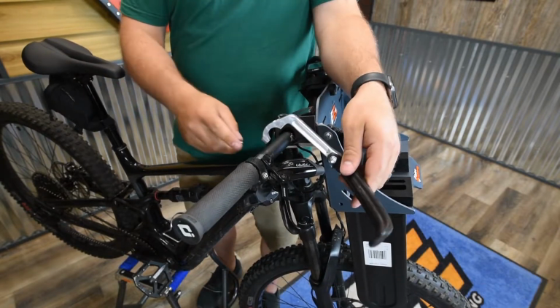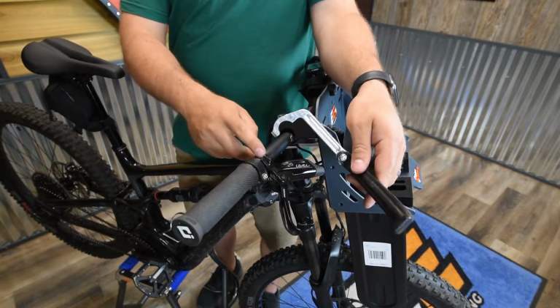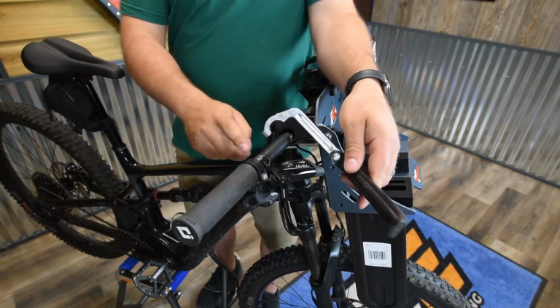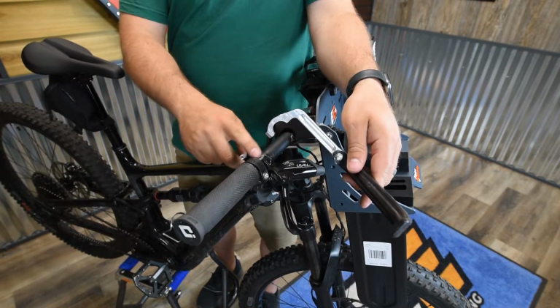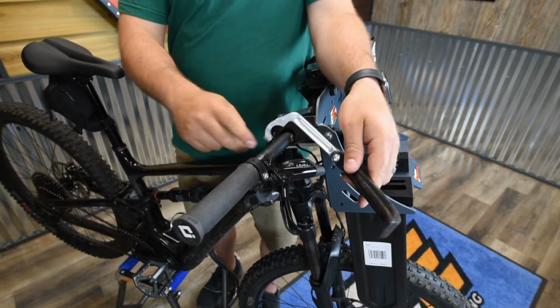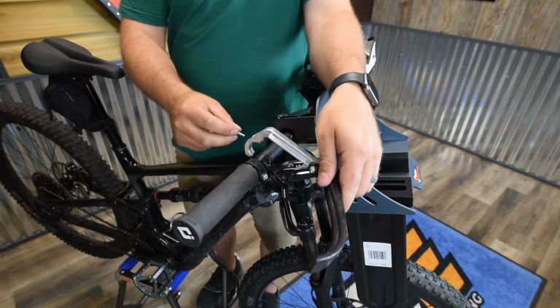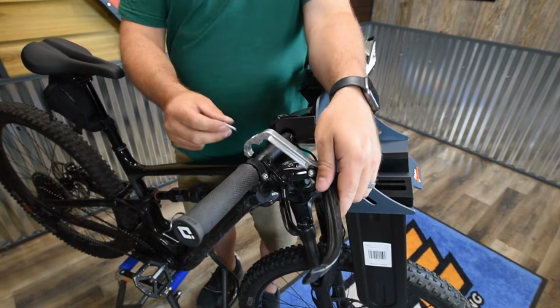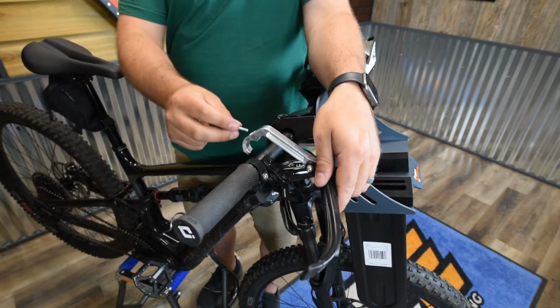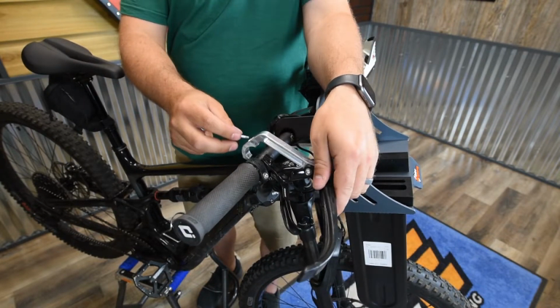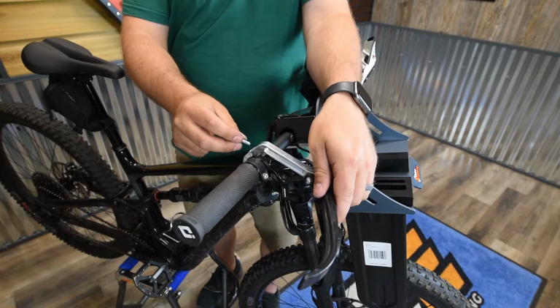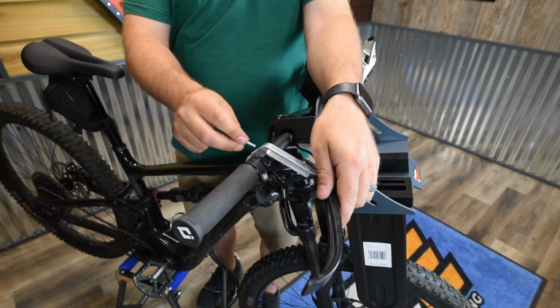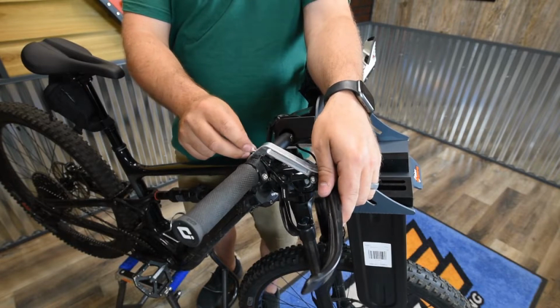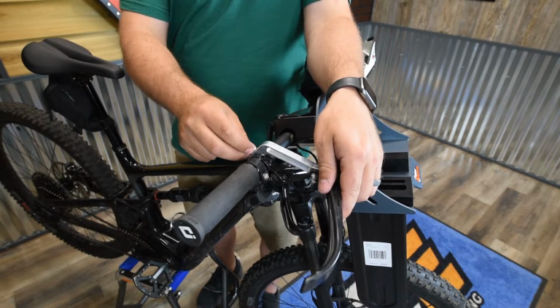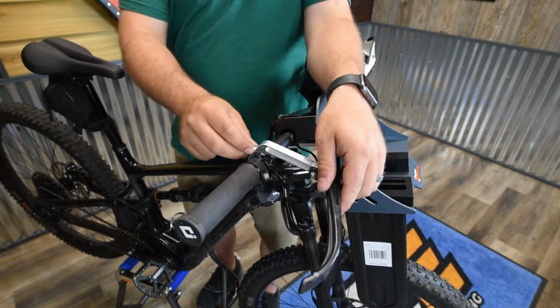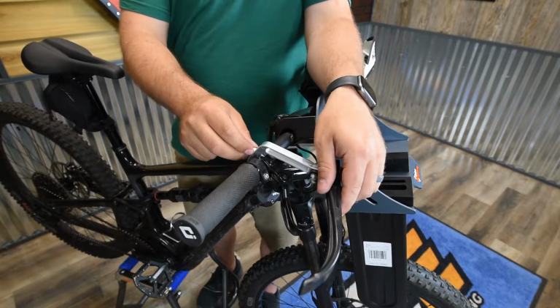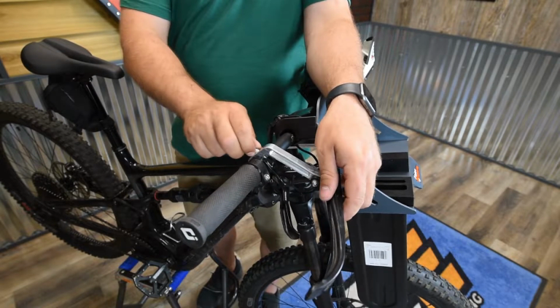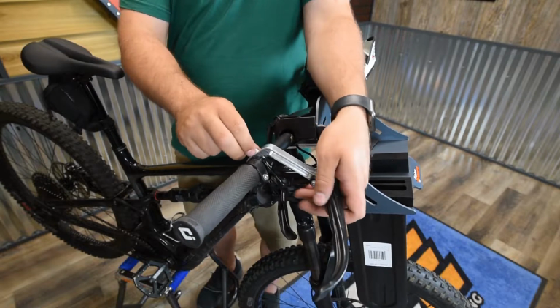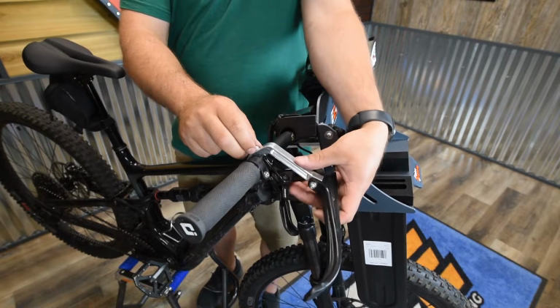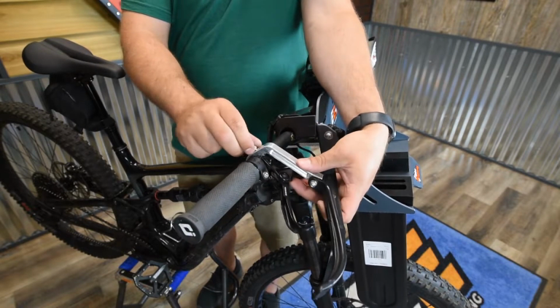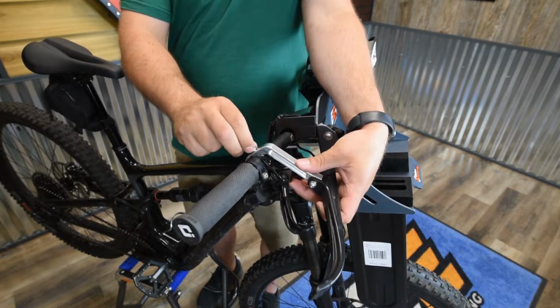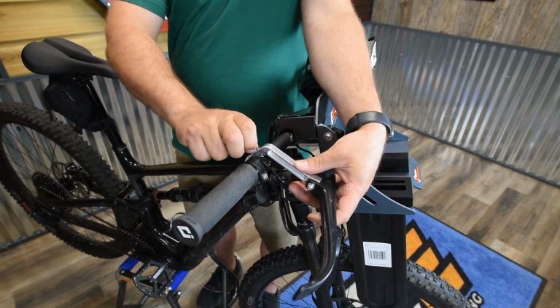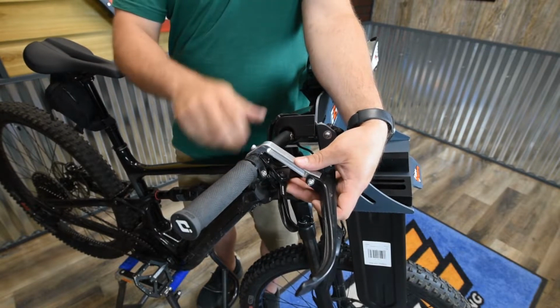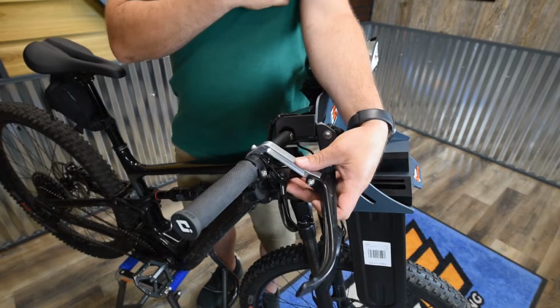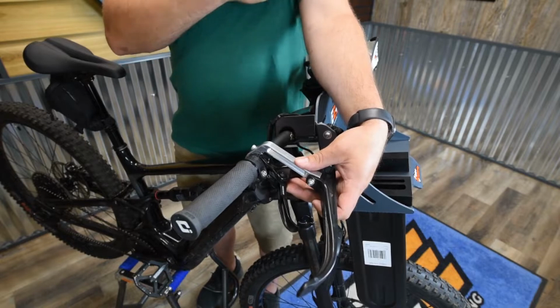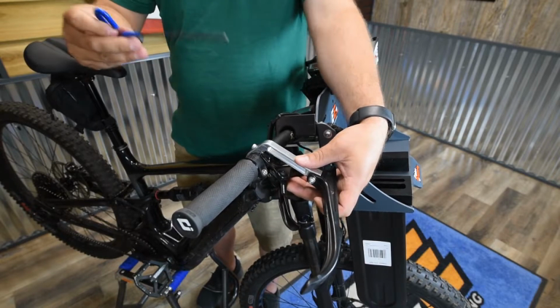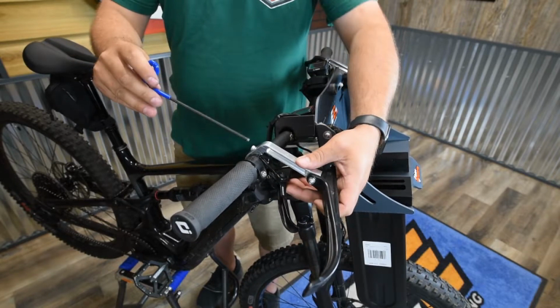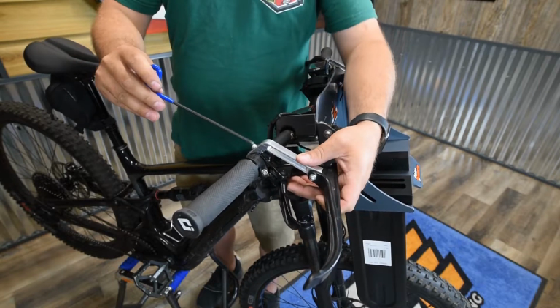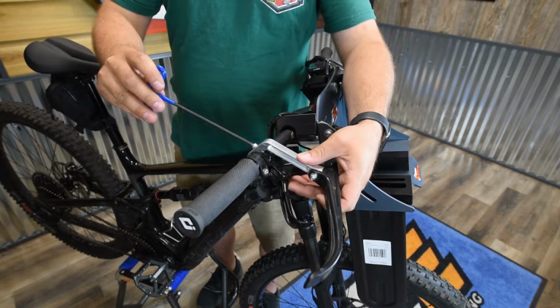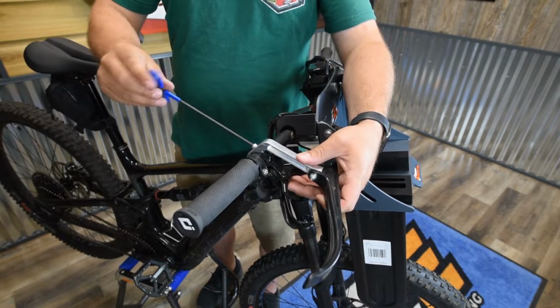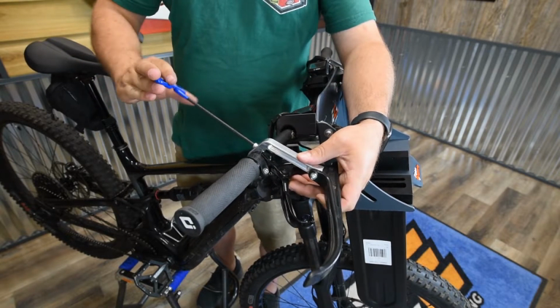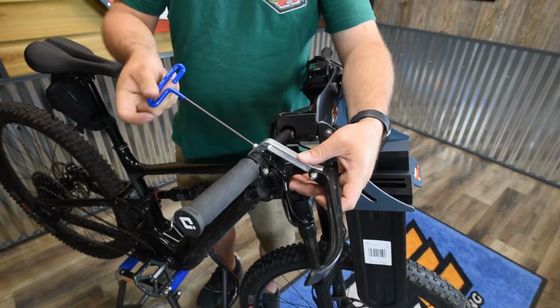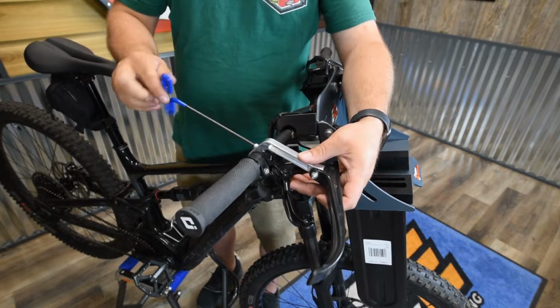Now that I've pulled the stock cap off, I can replace that cap with the guard here. Then again, you can take a four millimeter Allen wrench and tighten it down.